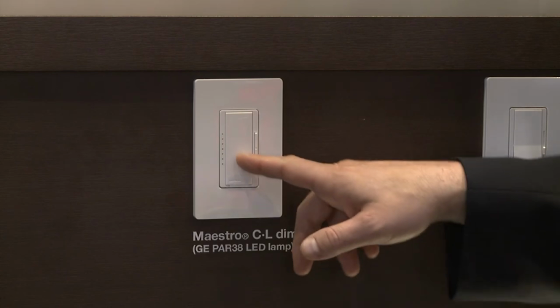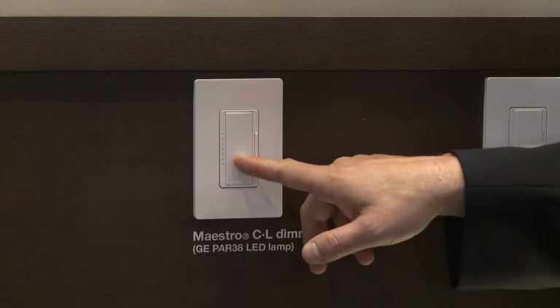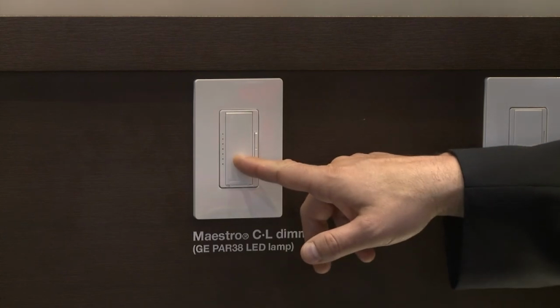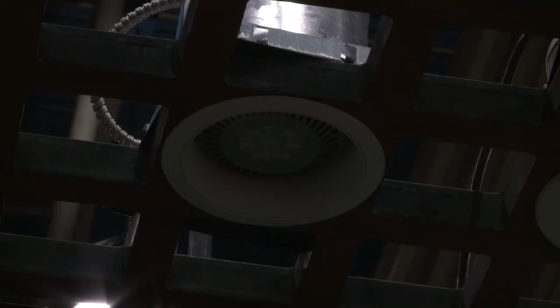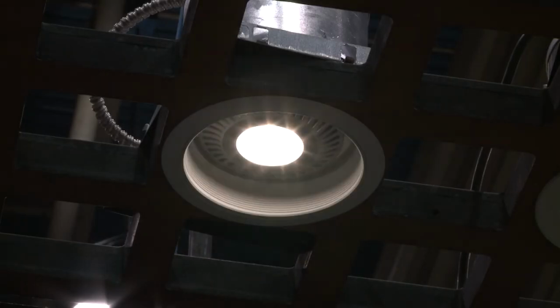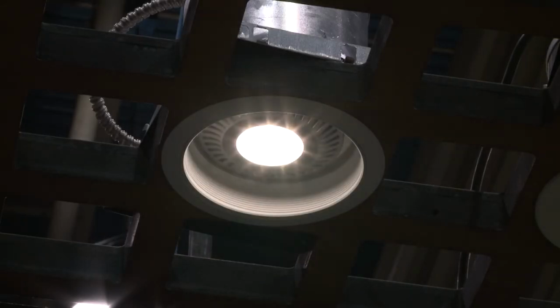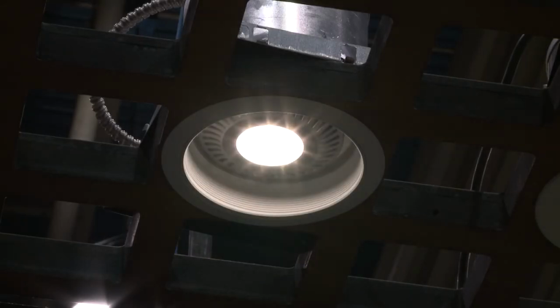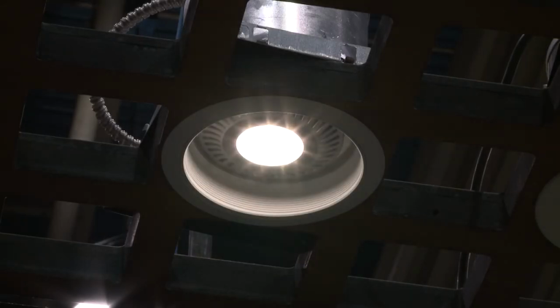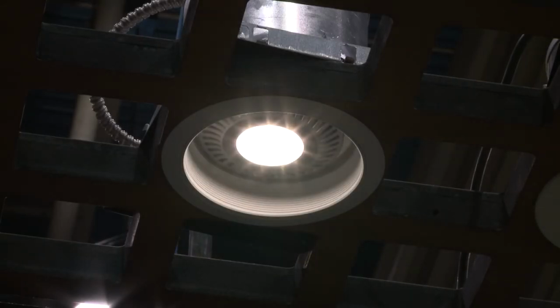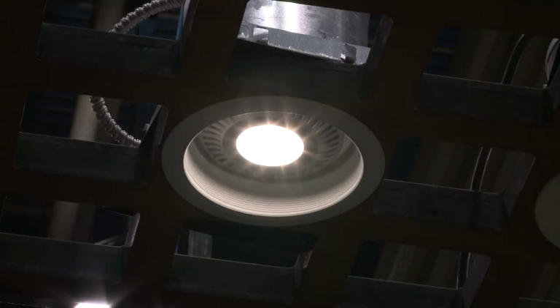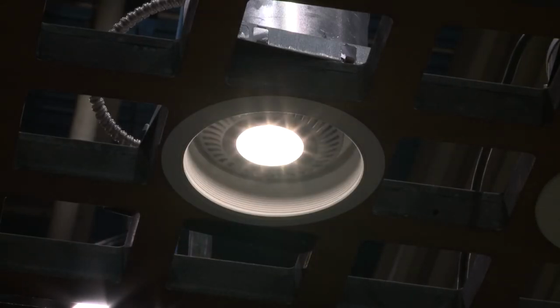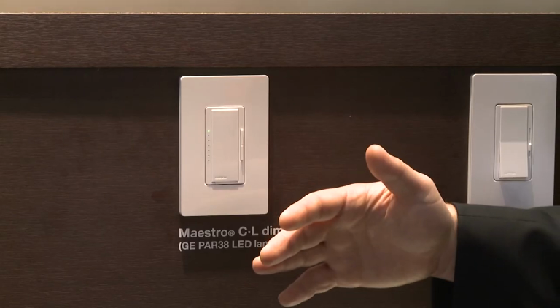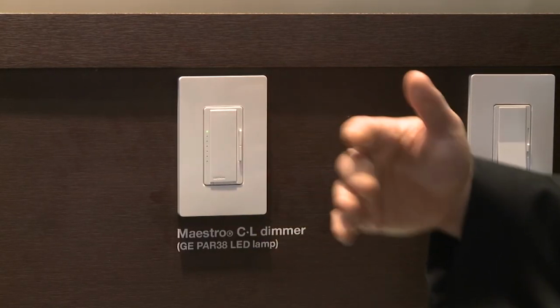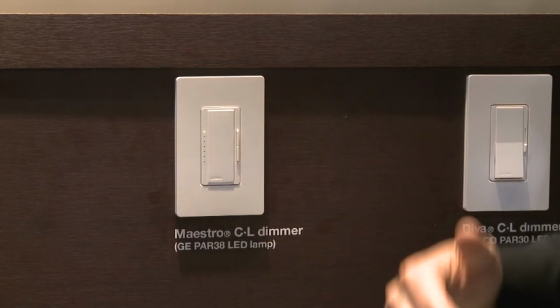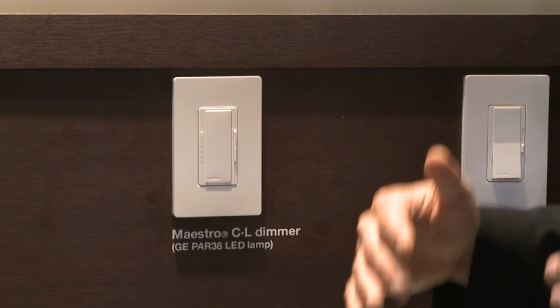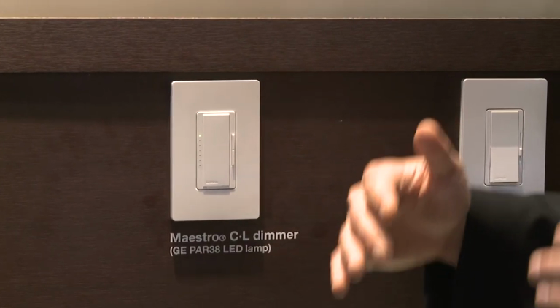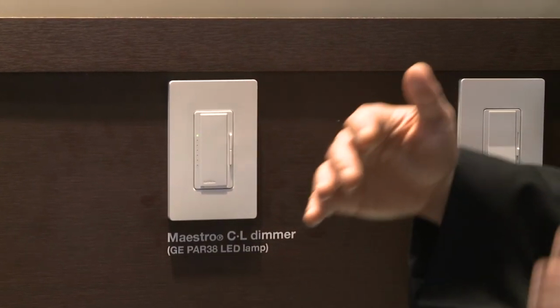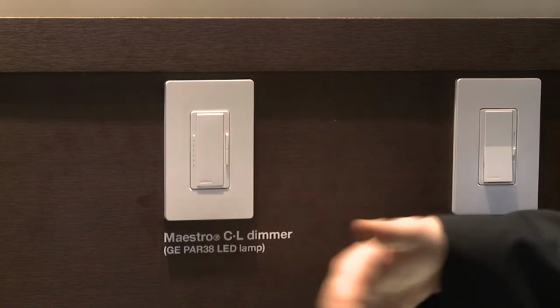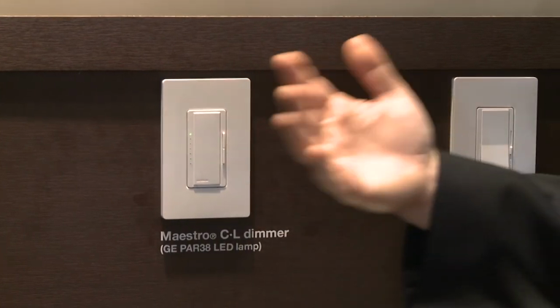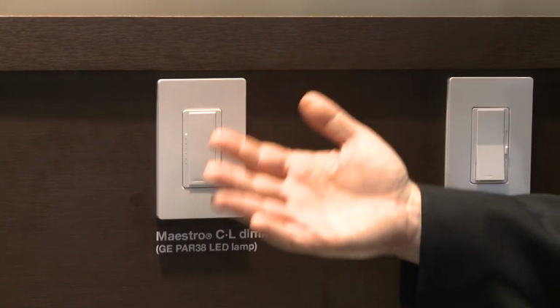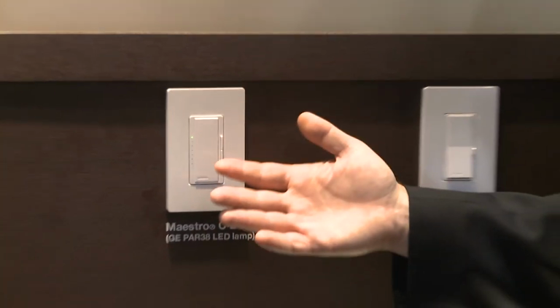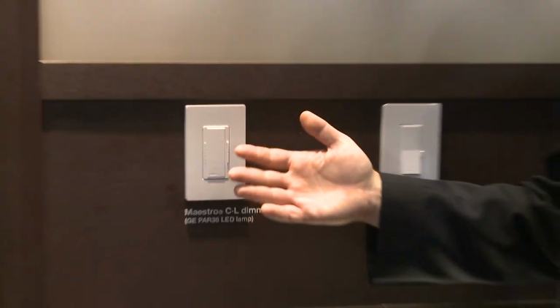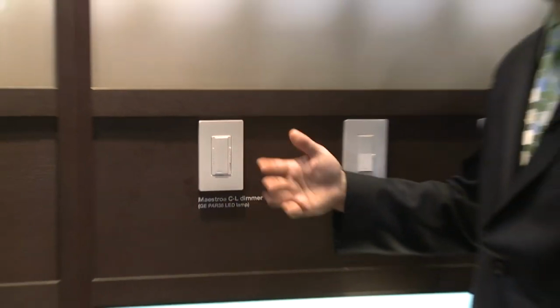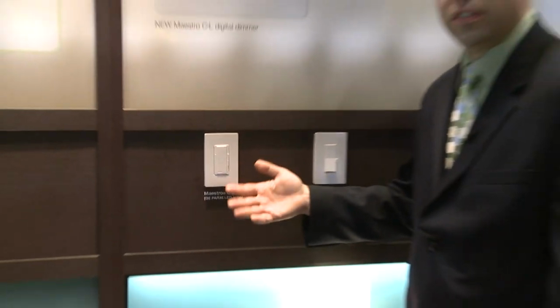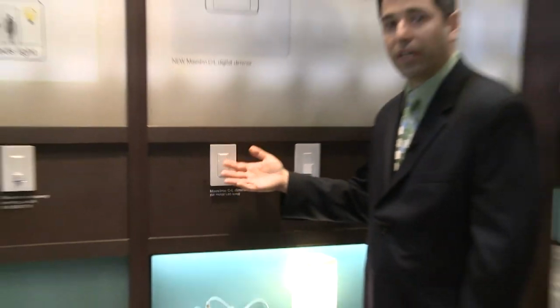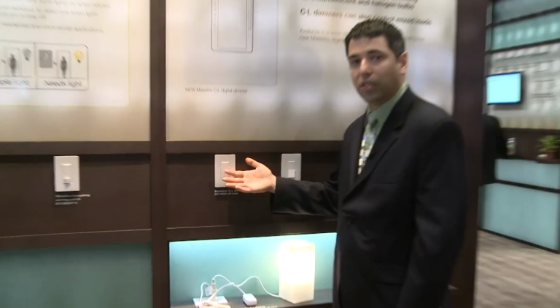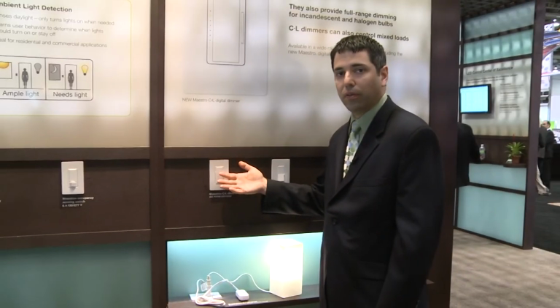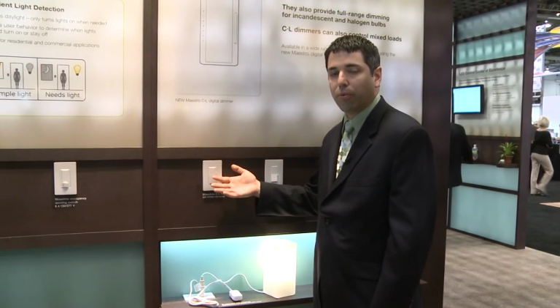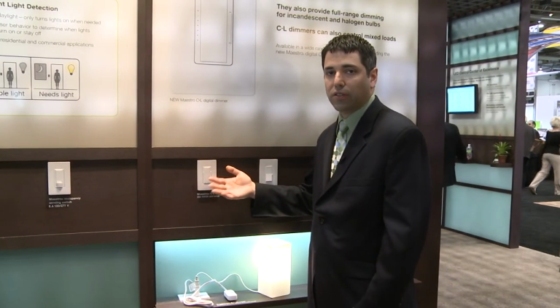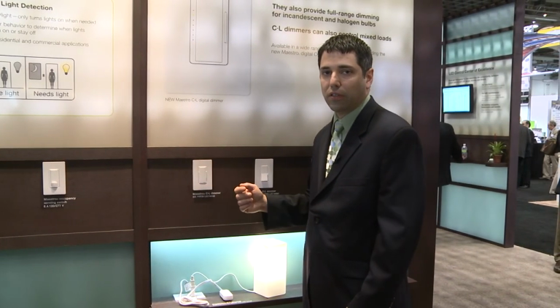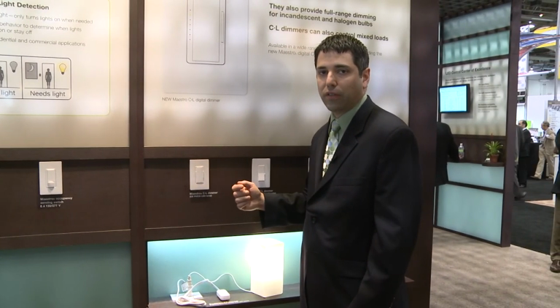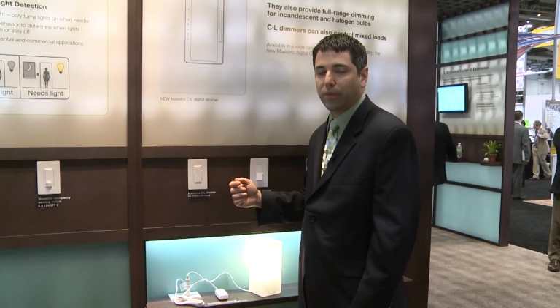Or it's going to come to full brightness fairly quickly — I can slow that down as well so it gradually turns on. These are some of the added benefits that the Maestro dimmer brings to the Lutron family.